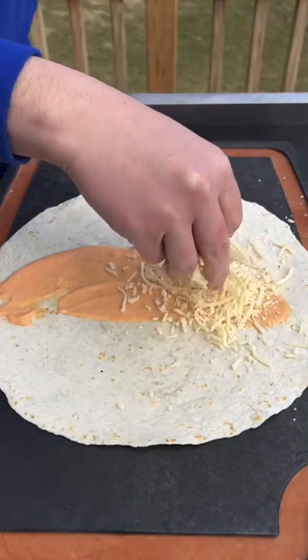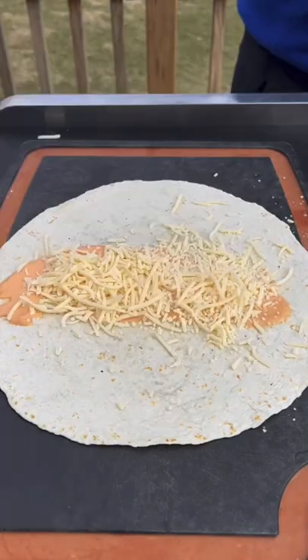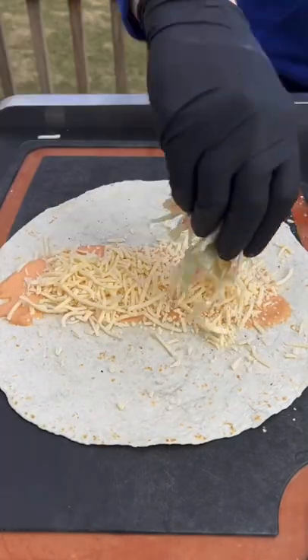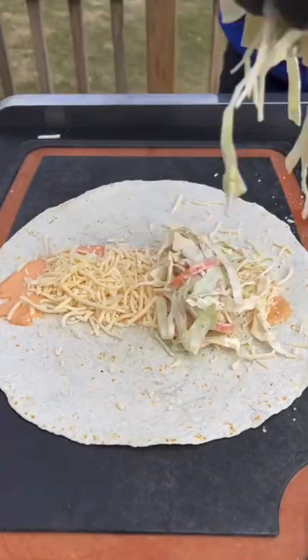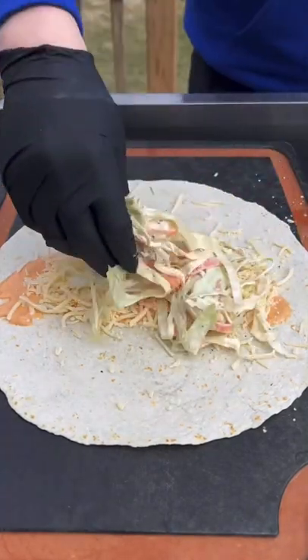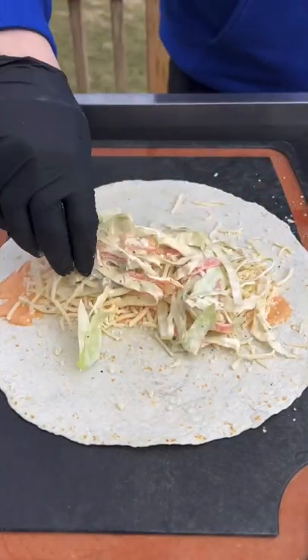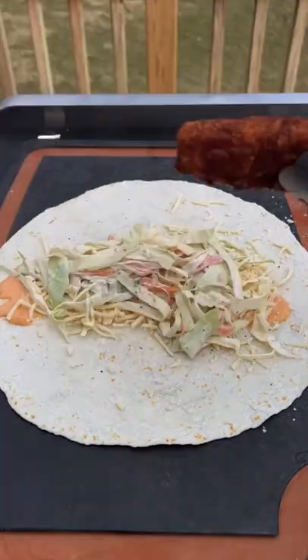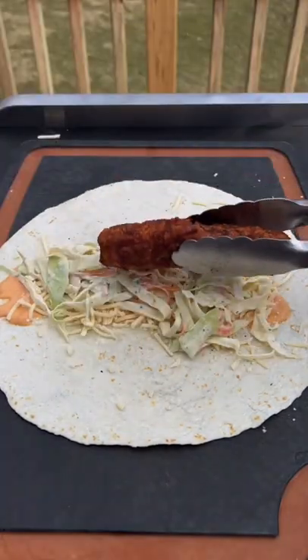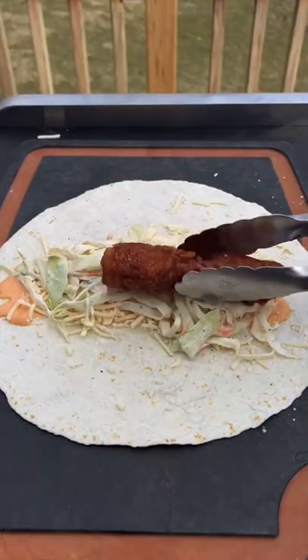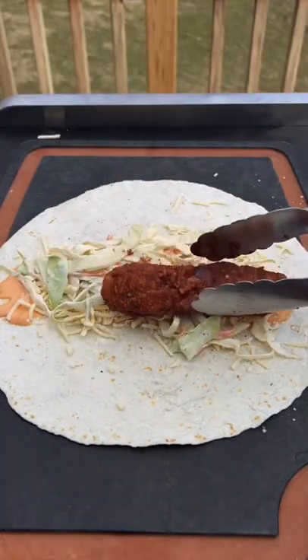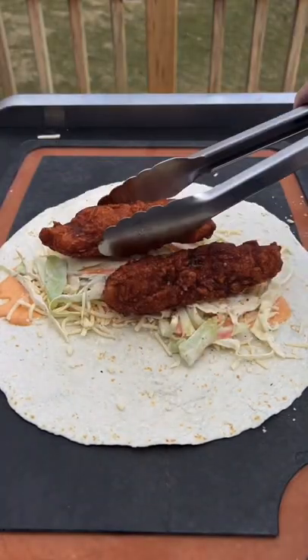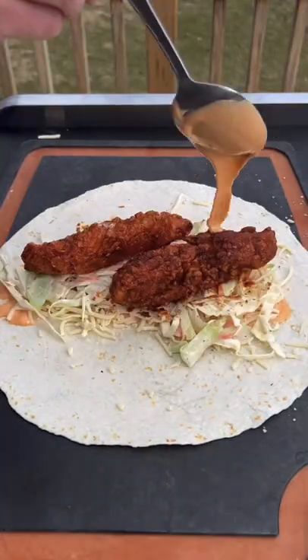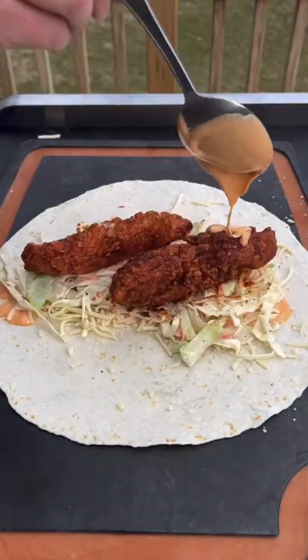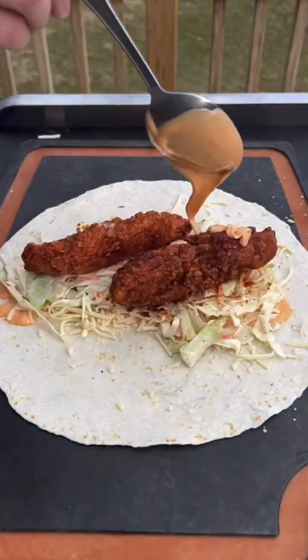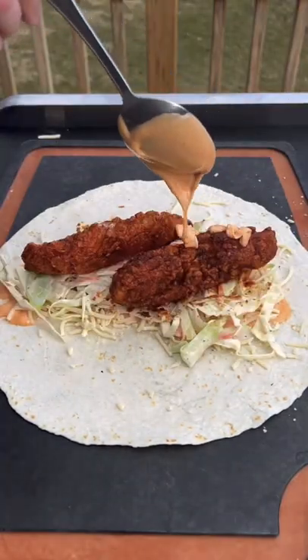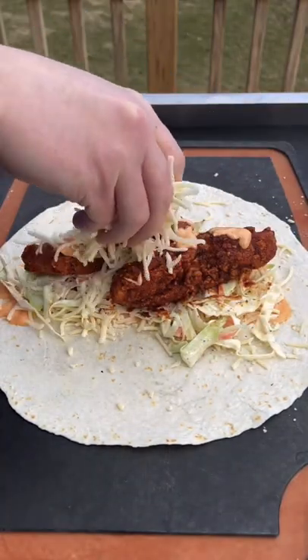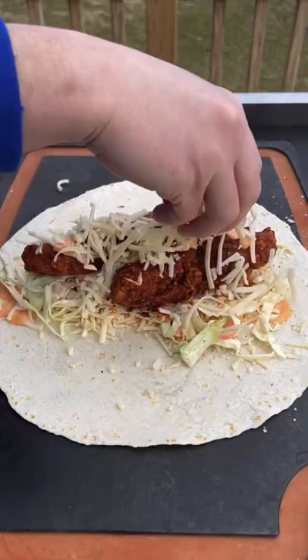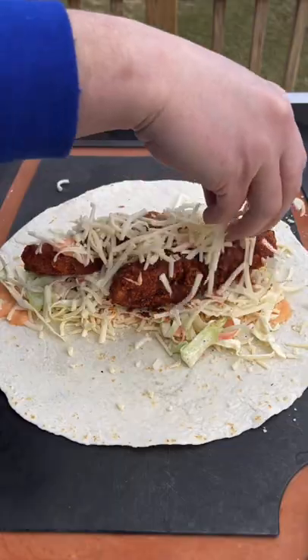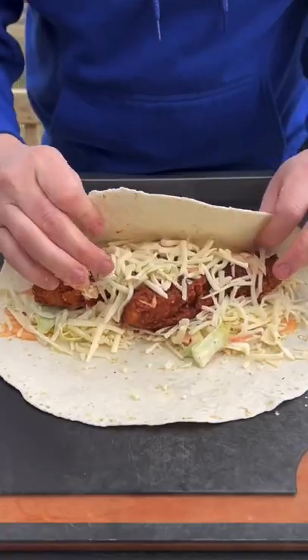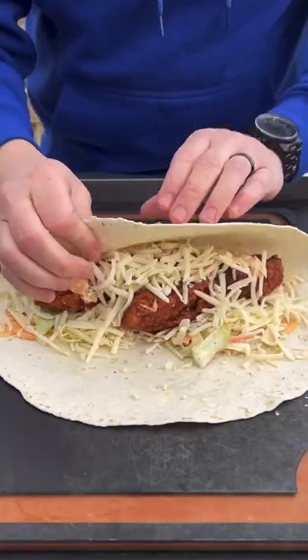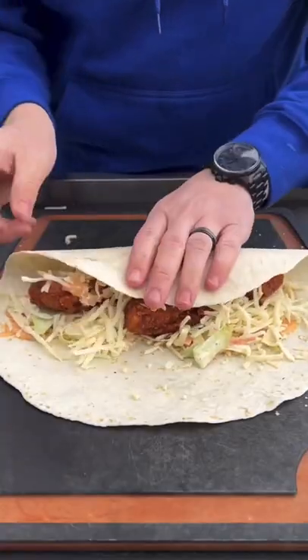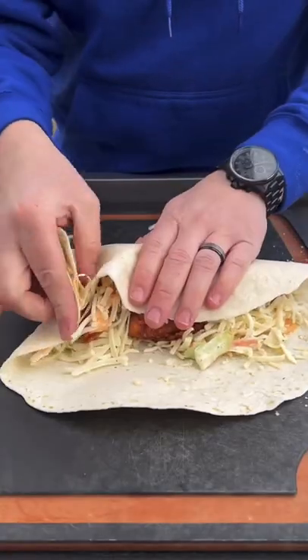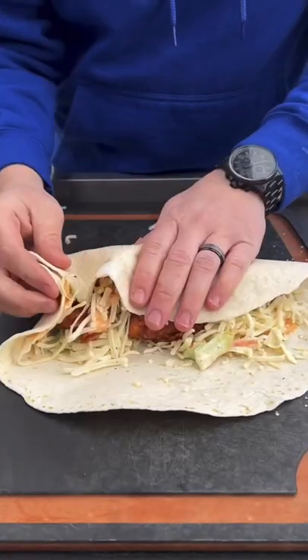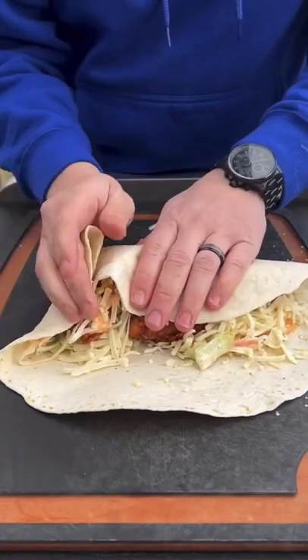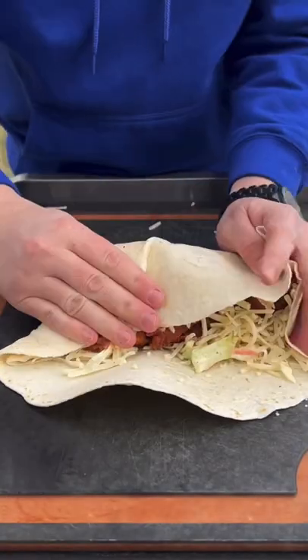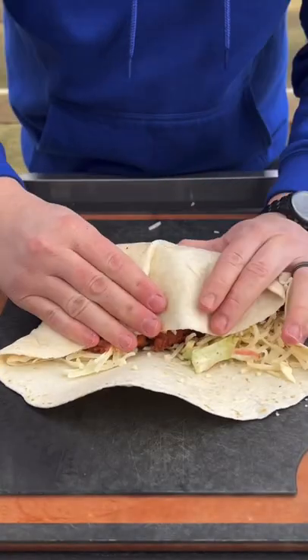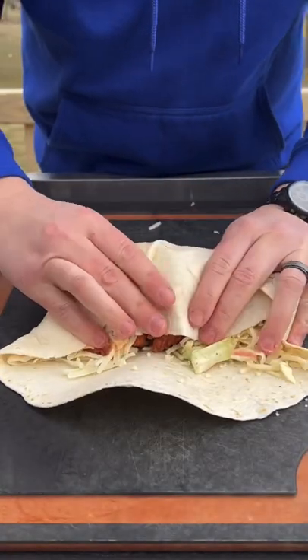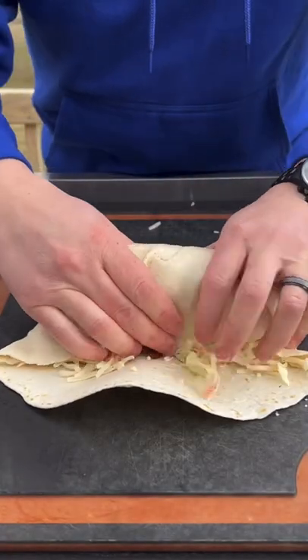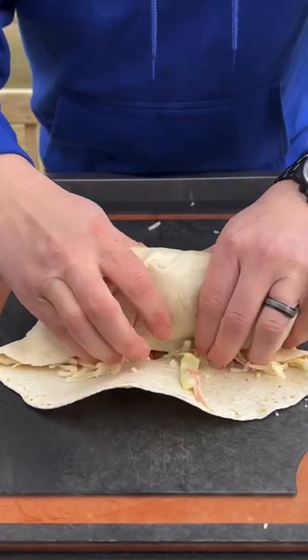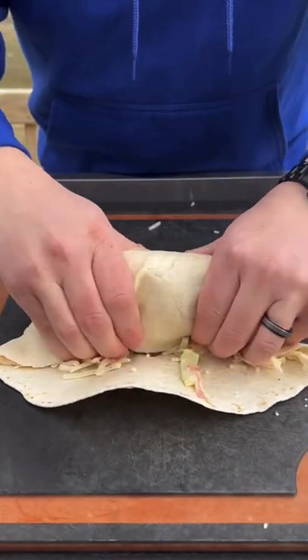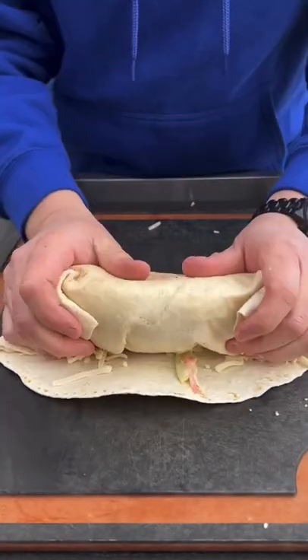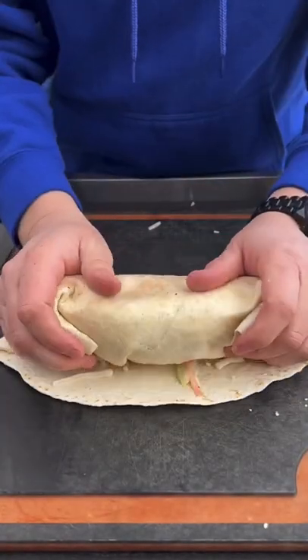We're going to go with some sriracha mayo, cheese, the creamy slaw, Nashville hot chicken, some more mayo with that cheese. Roll it up.